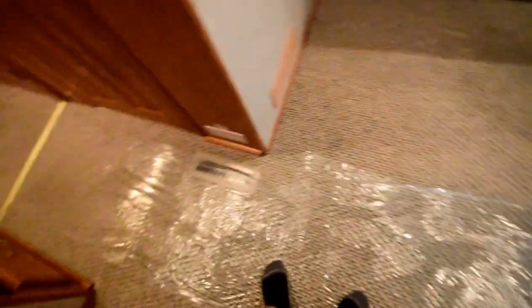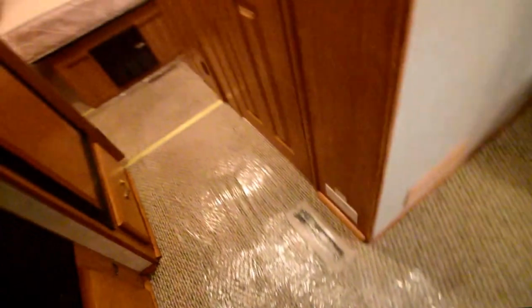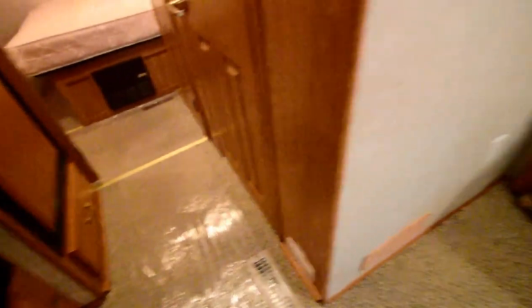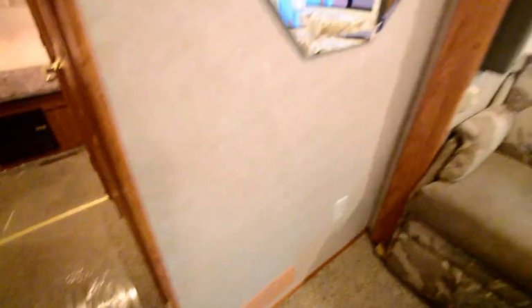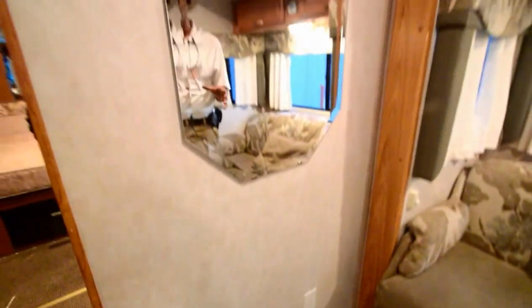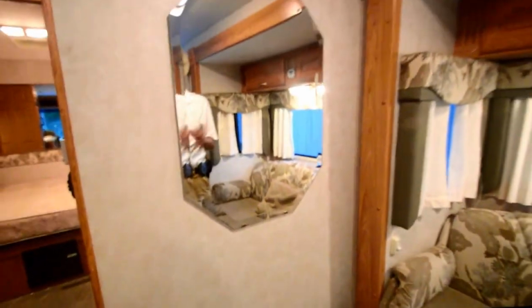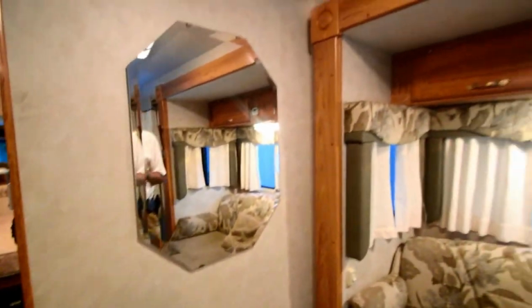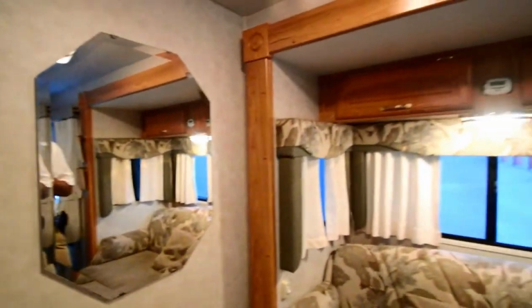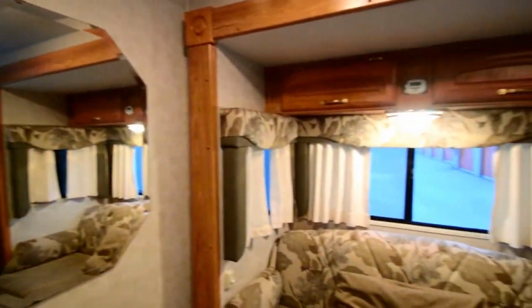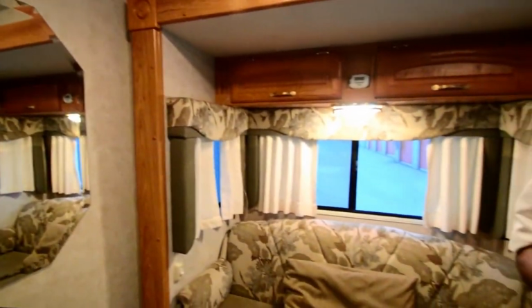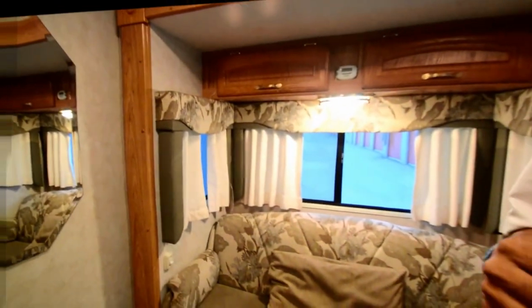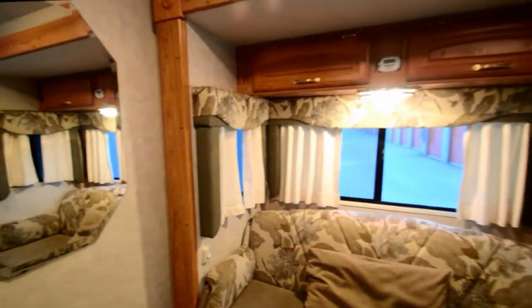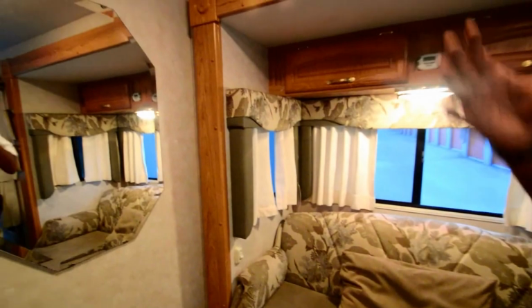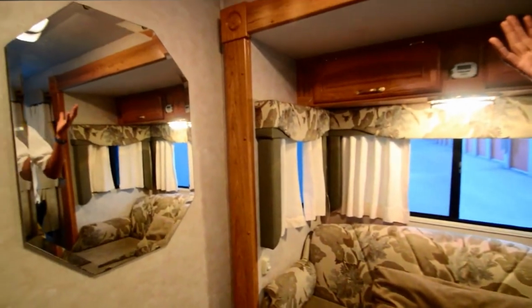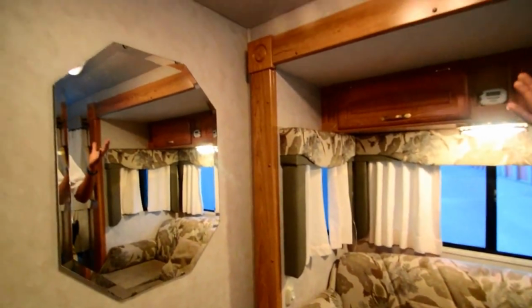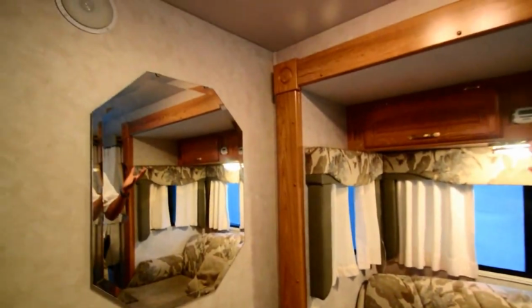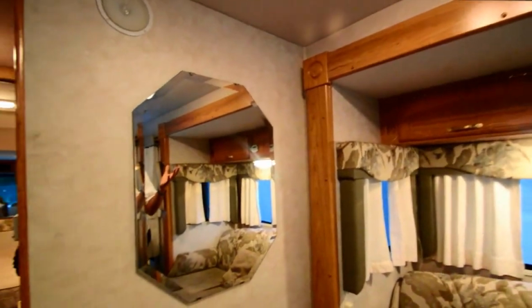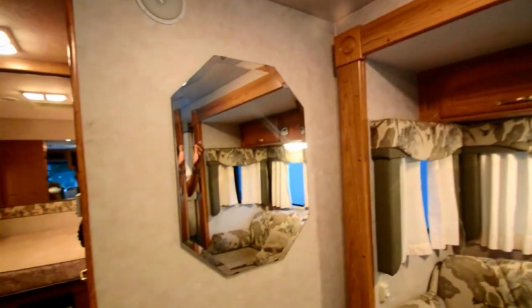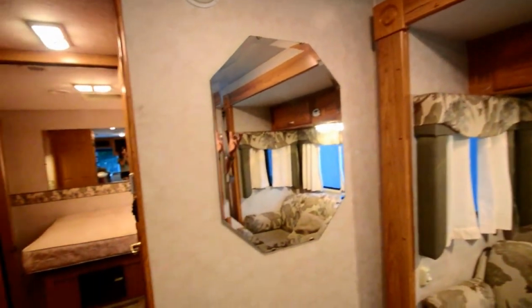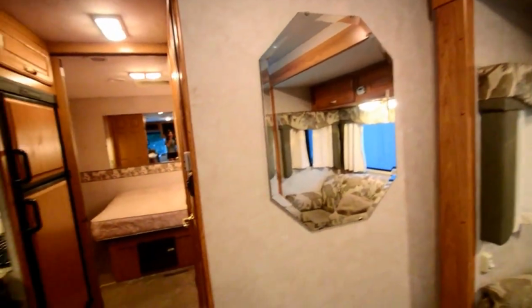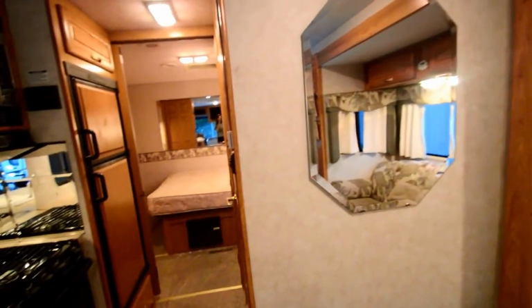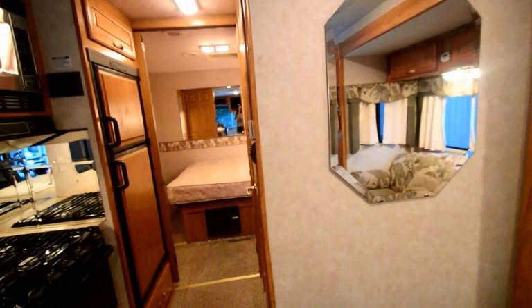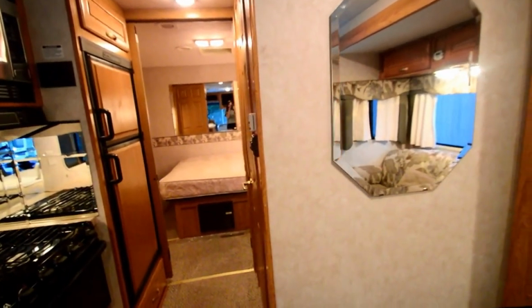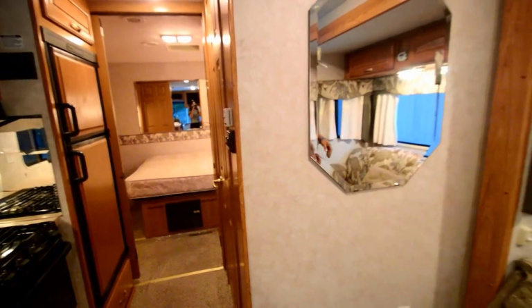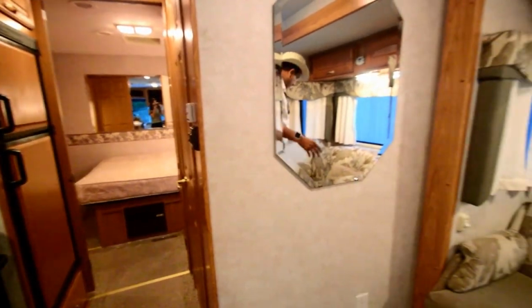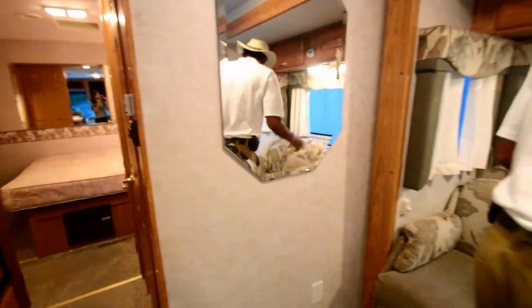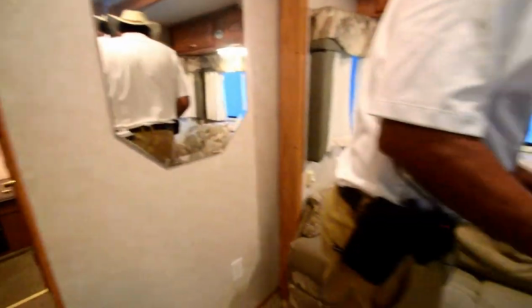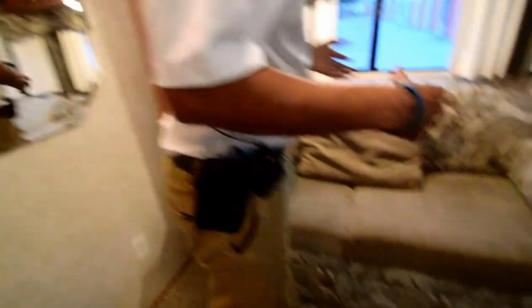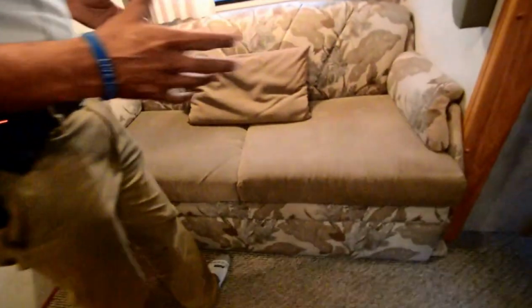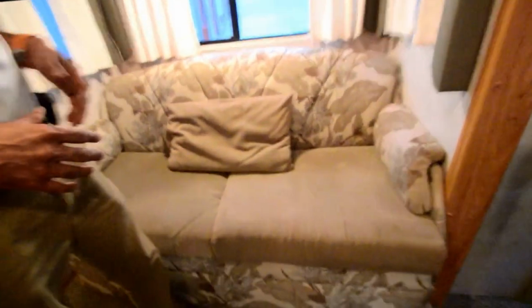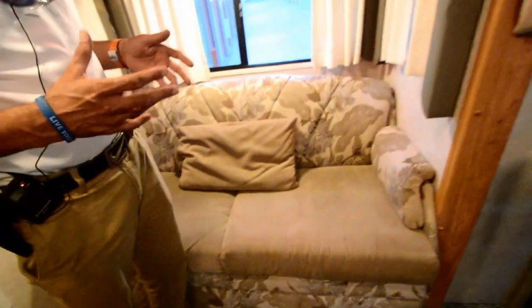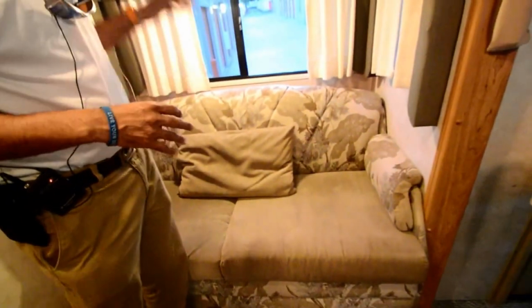This motorhome has no smell of pet odor, and importantly no smoke odor or any water leak. So it's a very clean, neutral-odor motorhome — no cigarette burns anywhere you see or any cigarette smell. It's a non-smoker motorhome, which is very important.